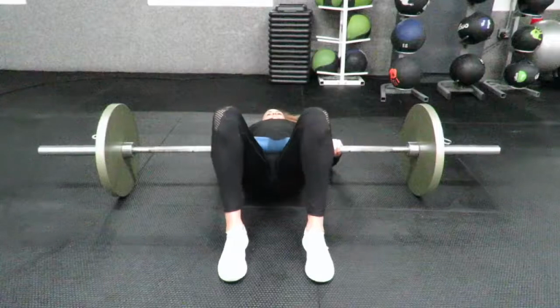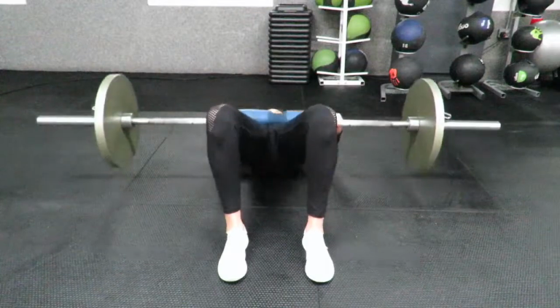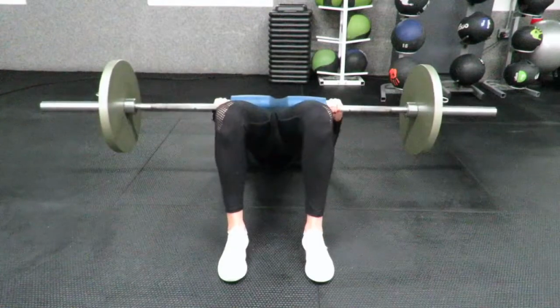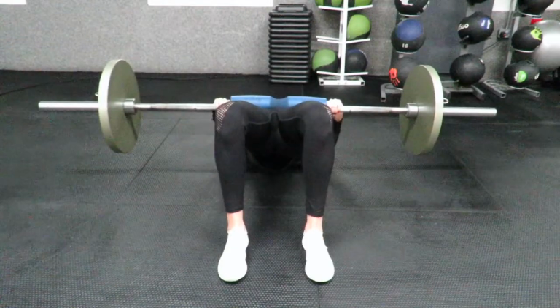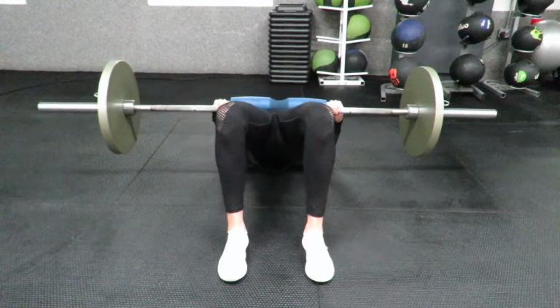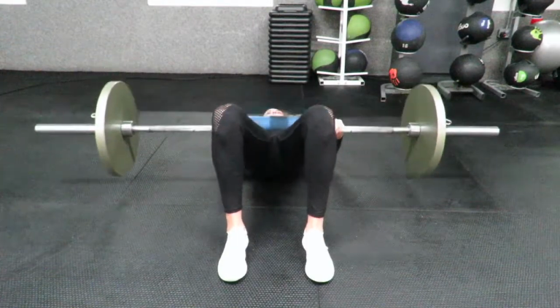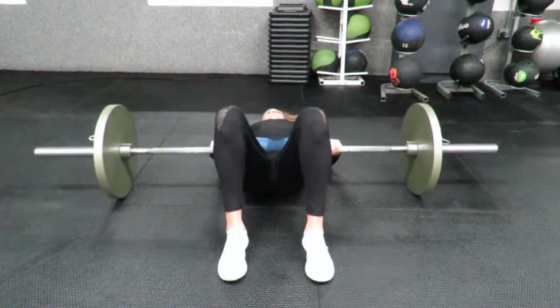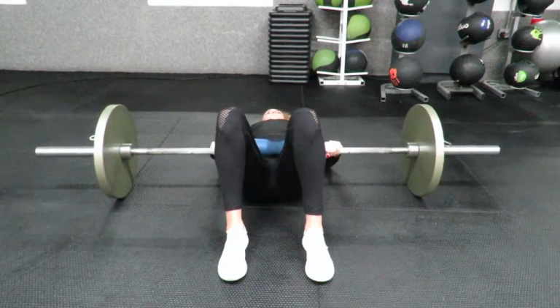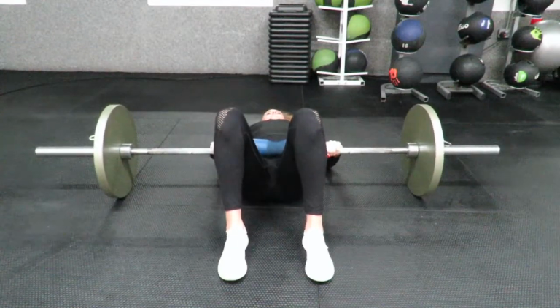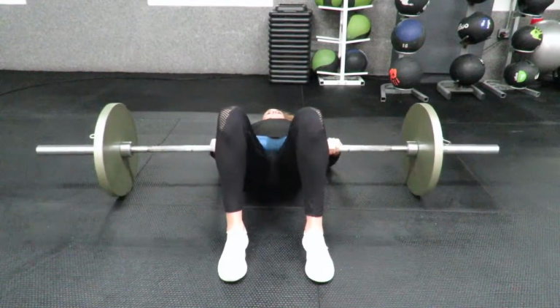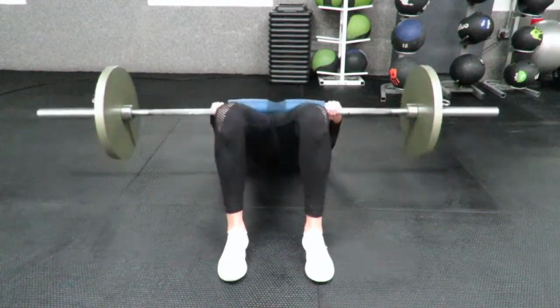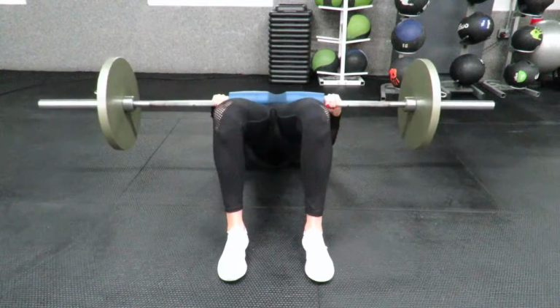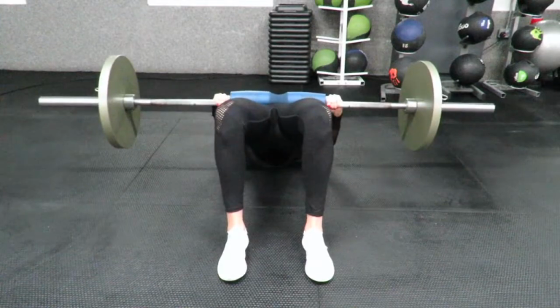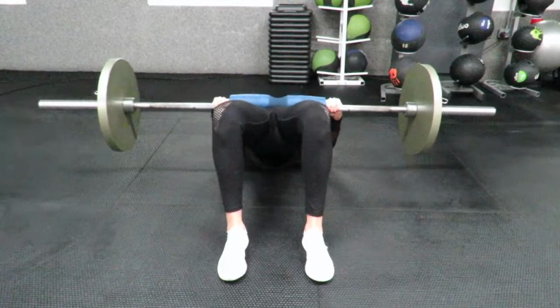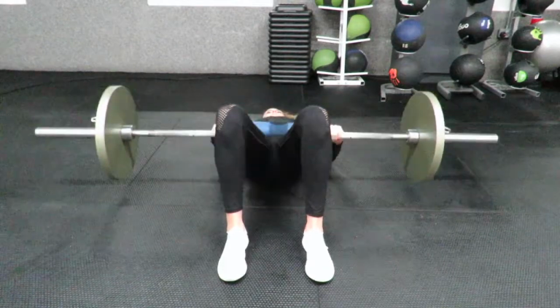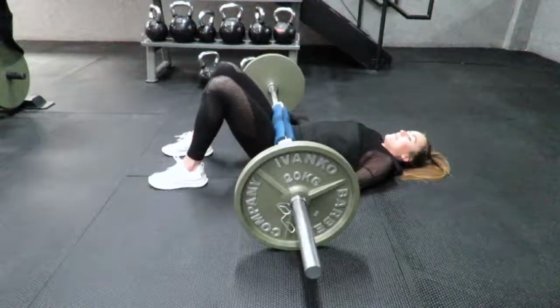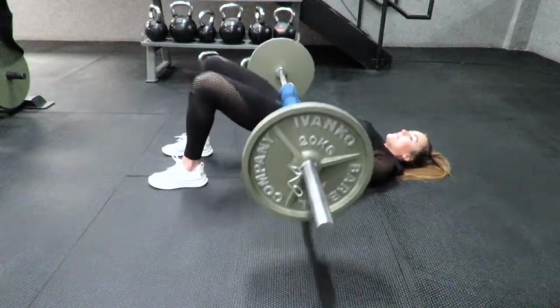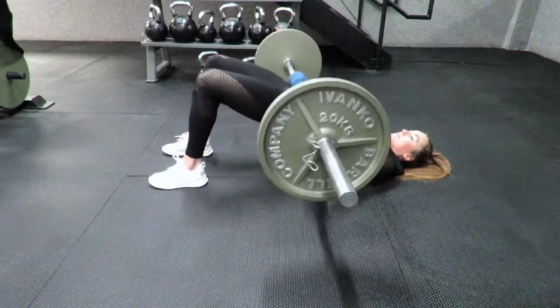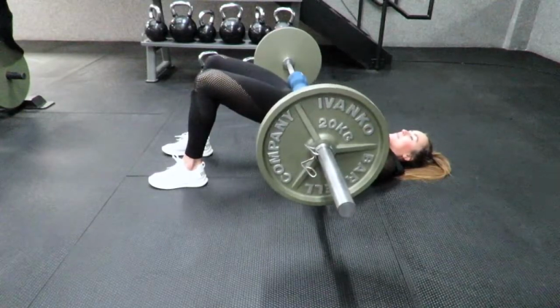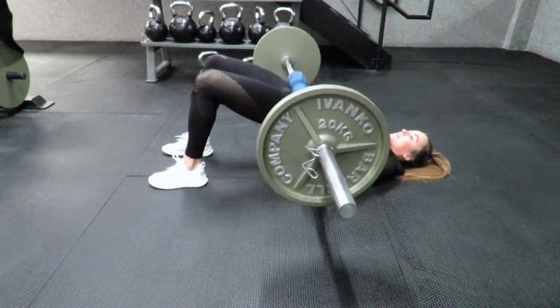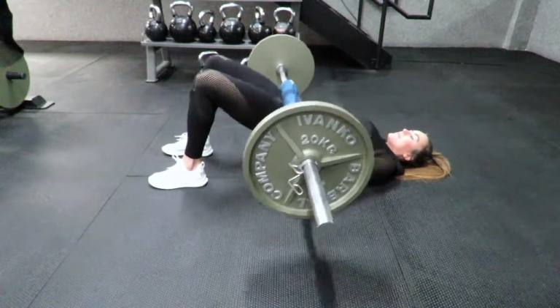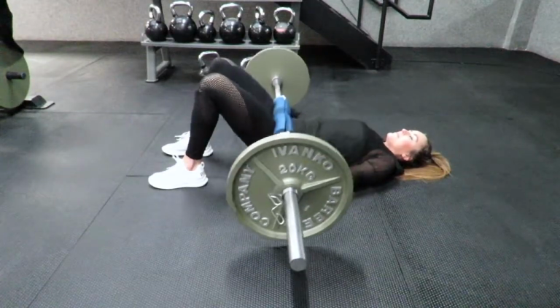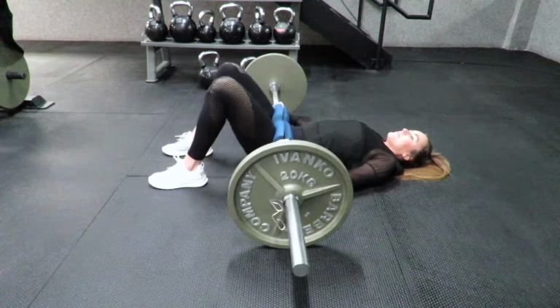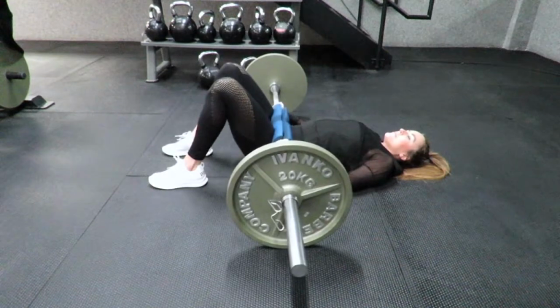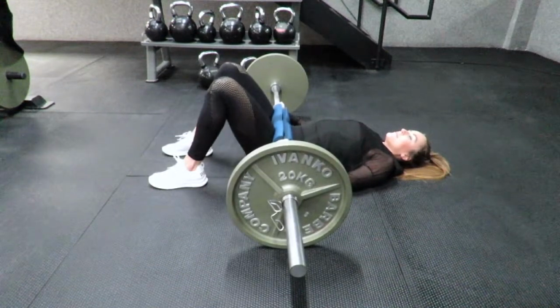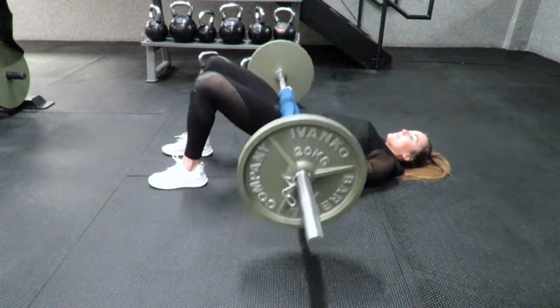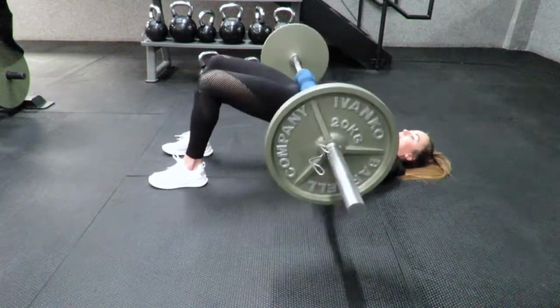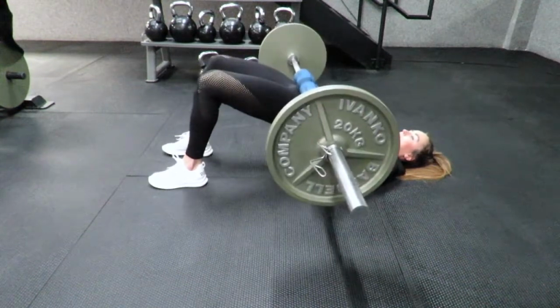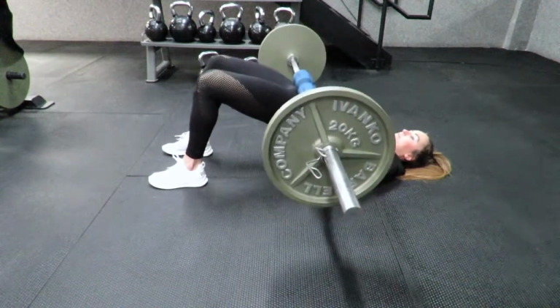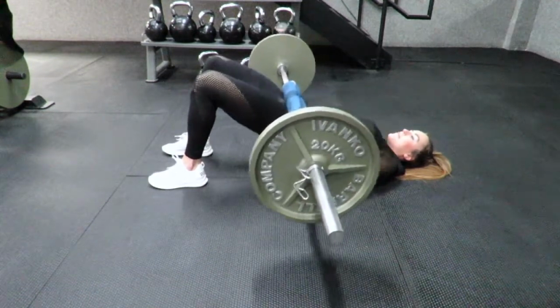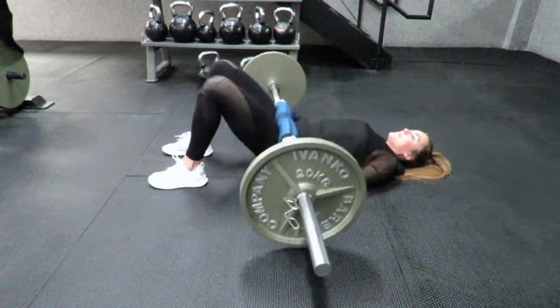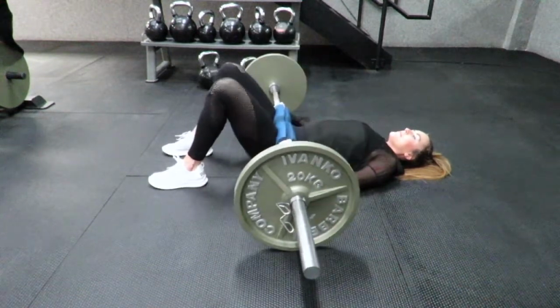The barbell glute bridge — an alternative to the hip thrust that works the glutes through a shorter range of movement and allows the use of more load. From the side, we see the bar still sits over the top of the pelvis. We drive through the heels and contract the glutes hard at the top.